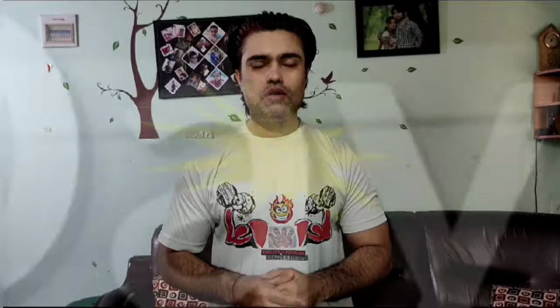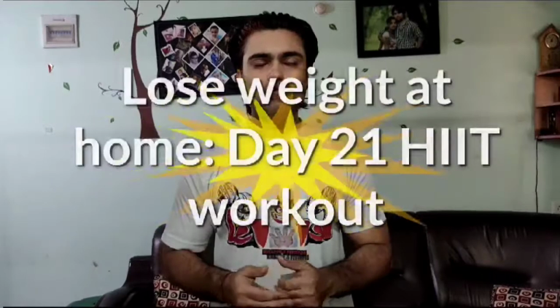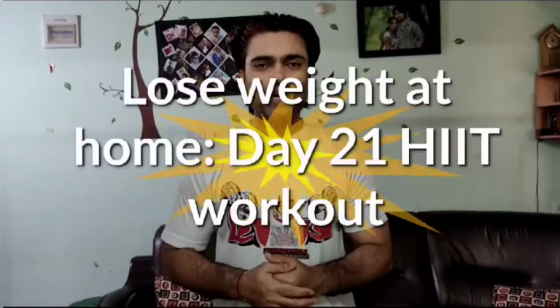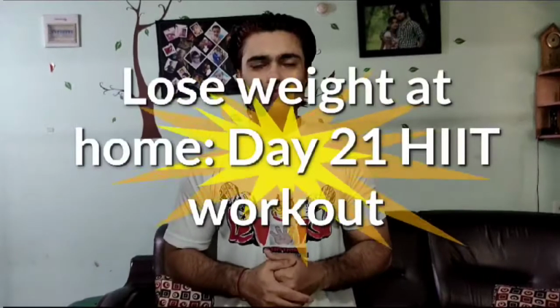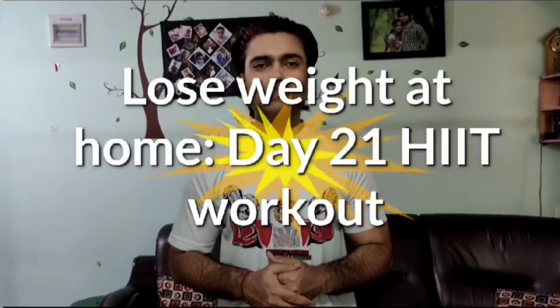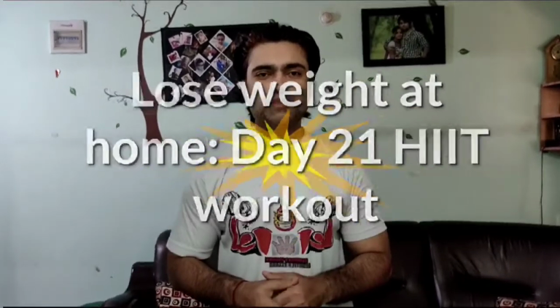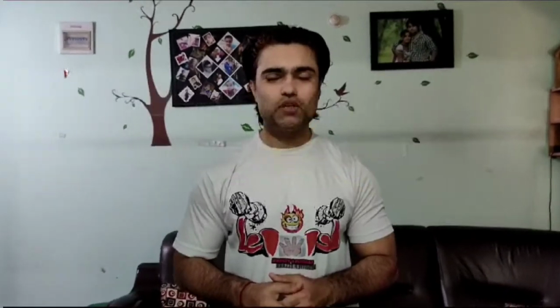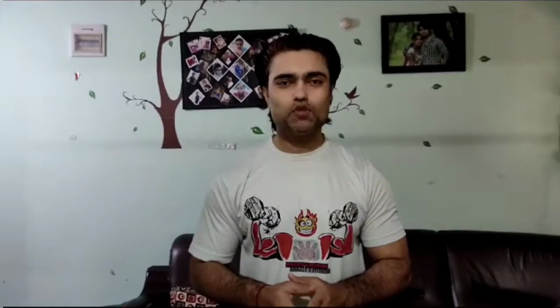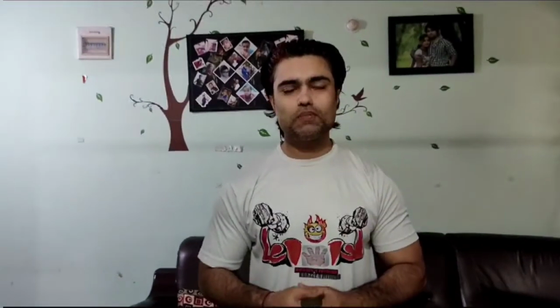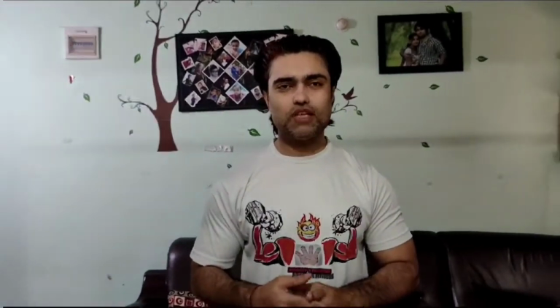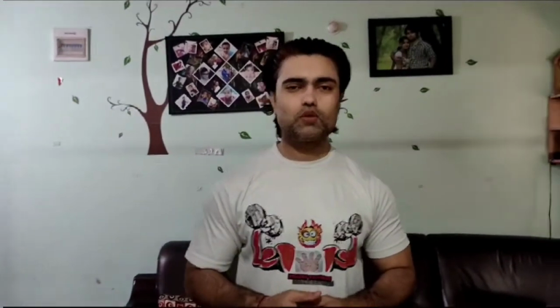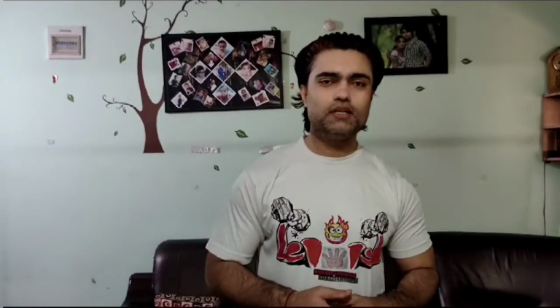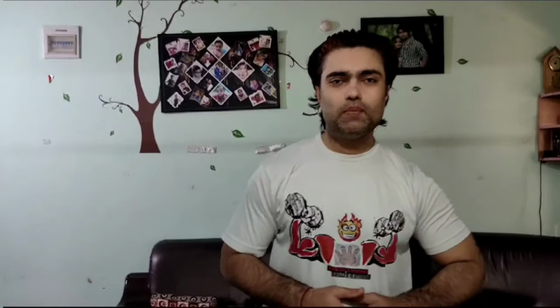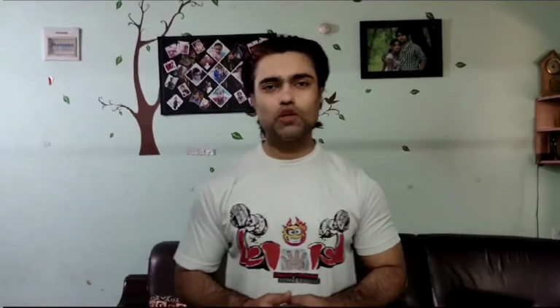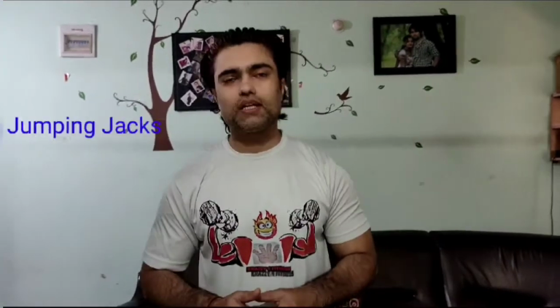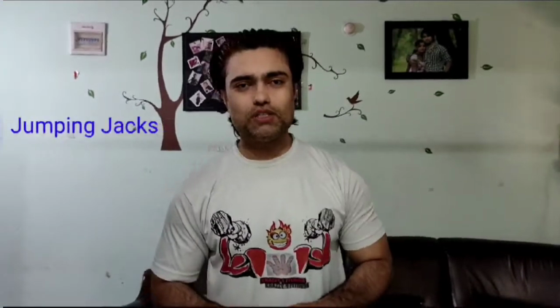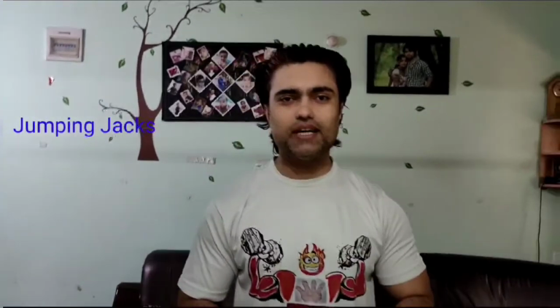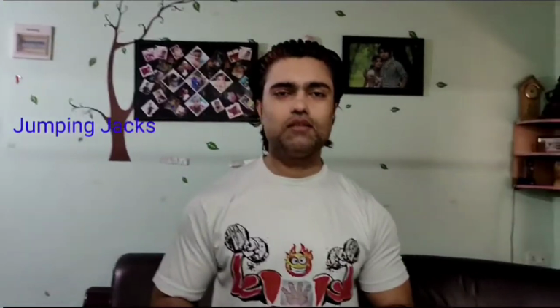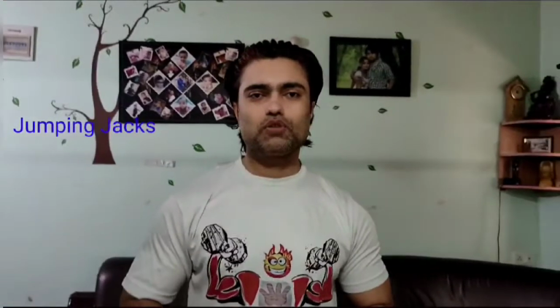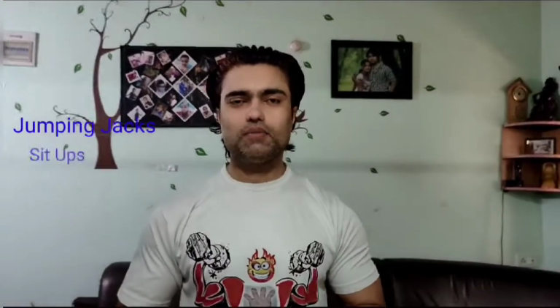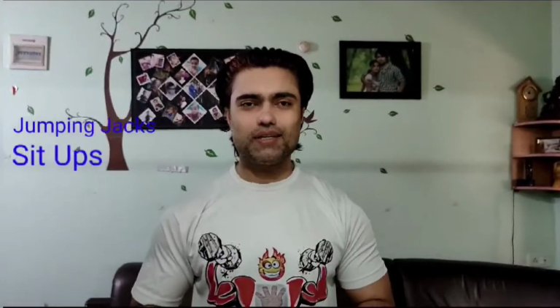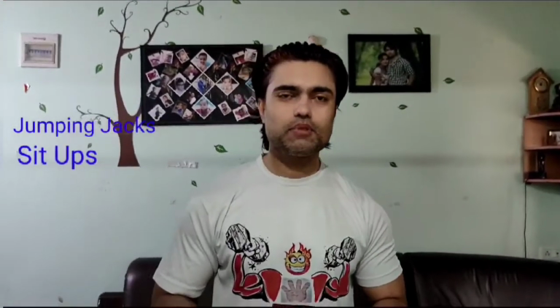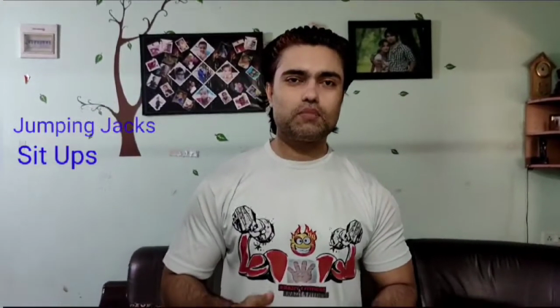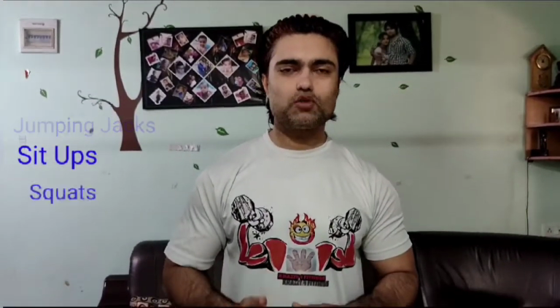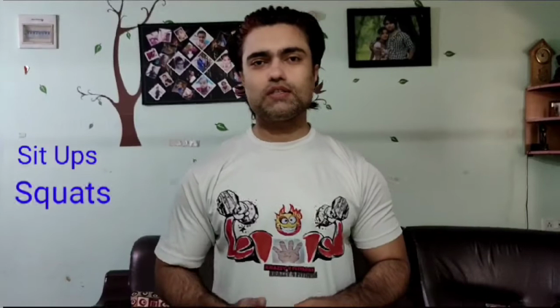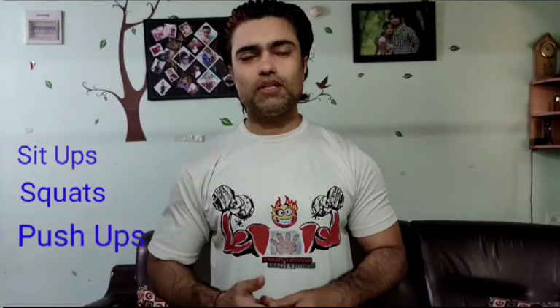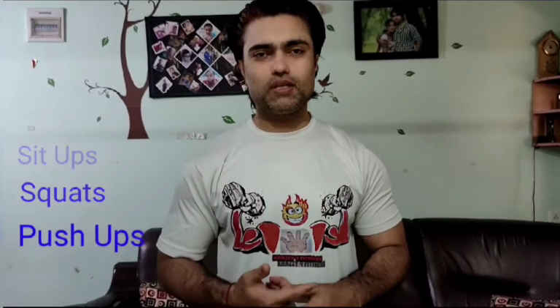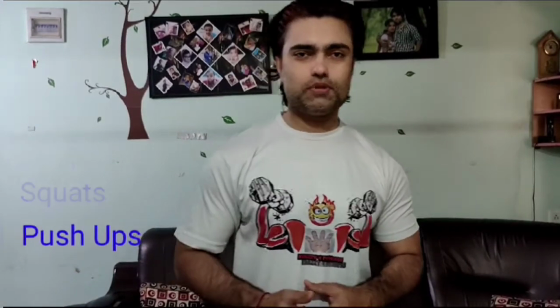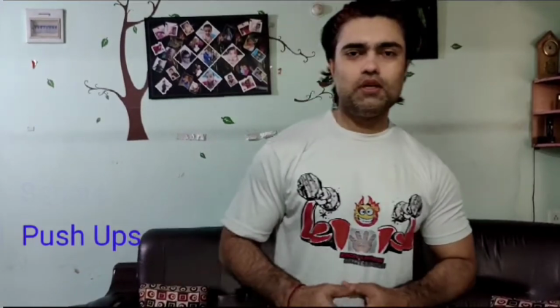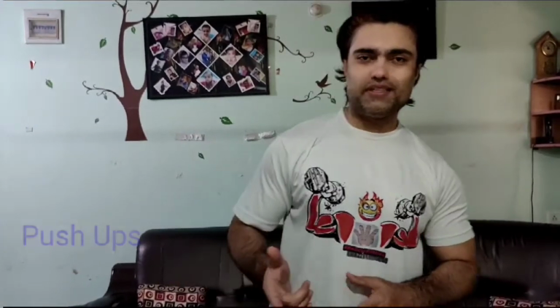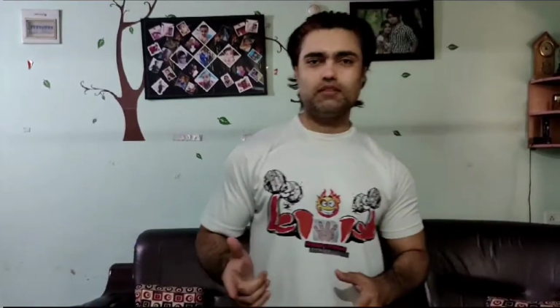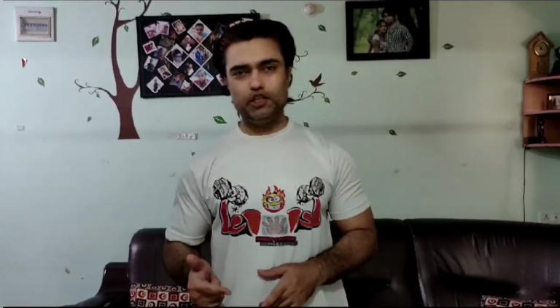Hello friends, welcome back to Brazy for Fitness. Today we will do 4 workouts in day 21. The first workout is jumping jacks, then we will do sit-ups, then we will do squats, then we will do push-ups. 30 seconds each.